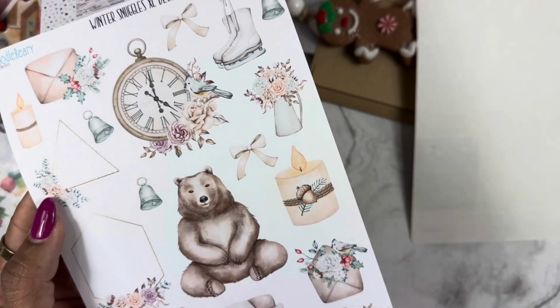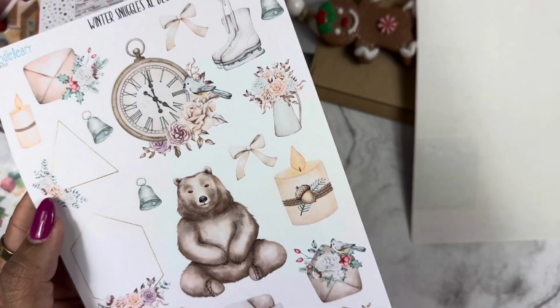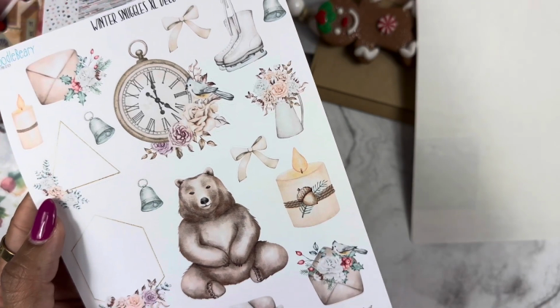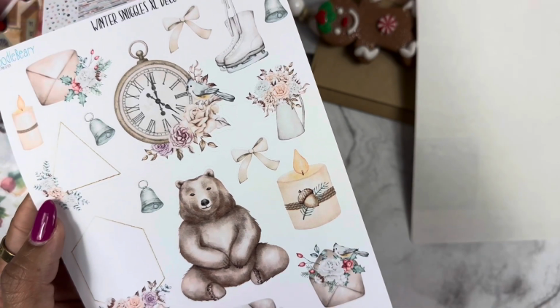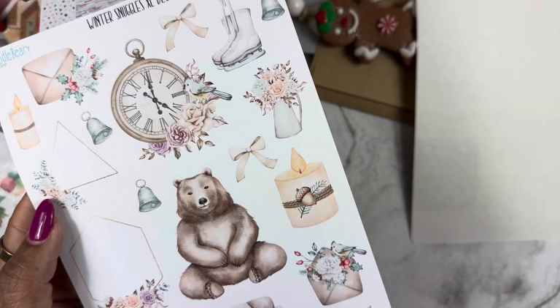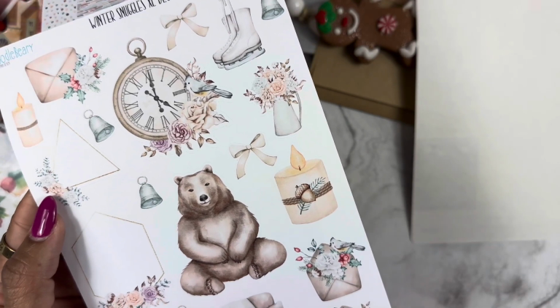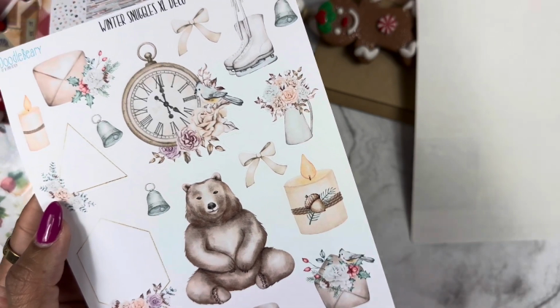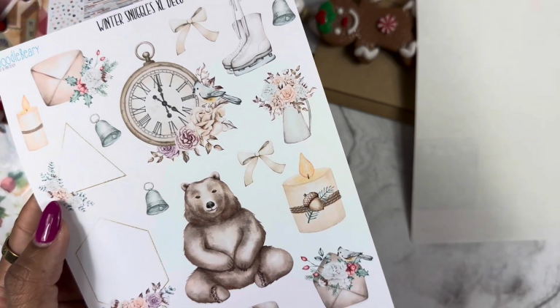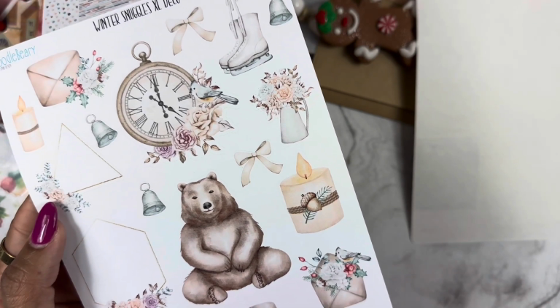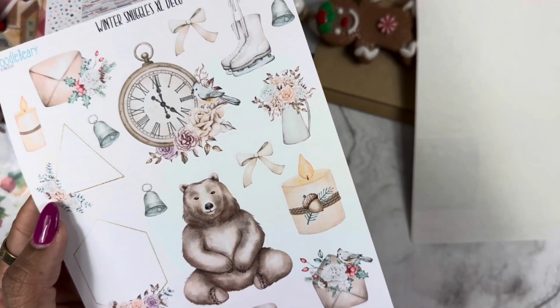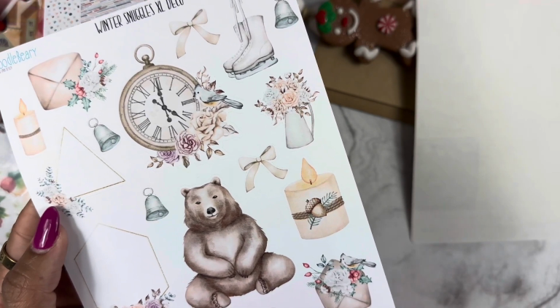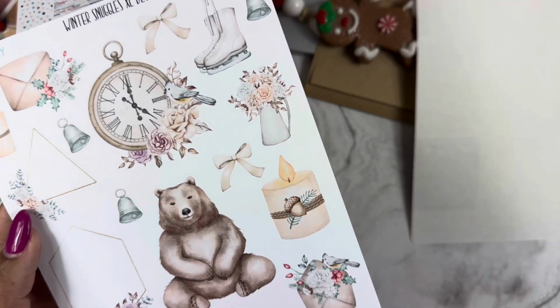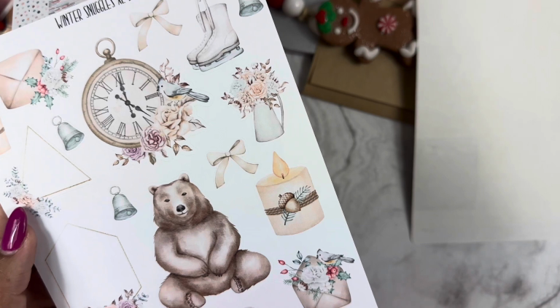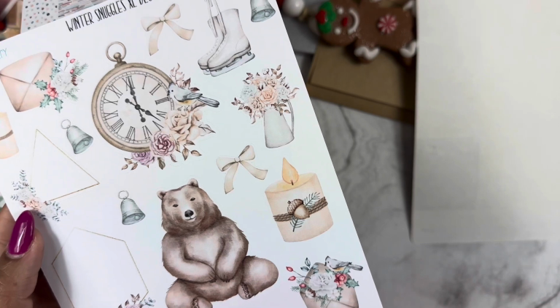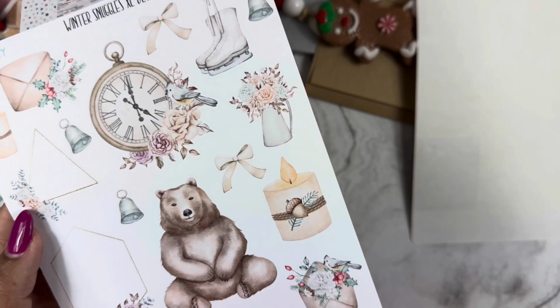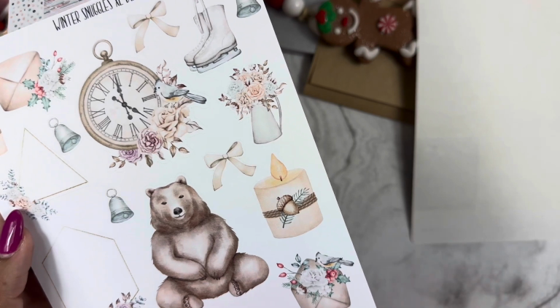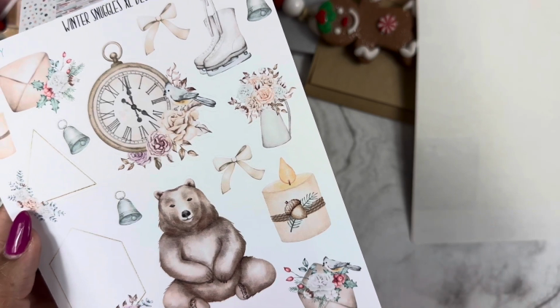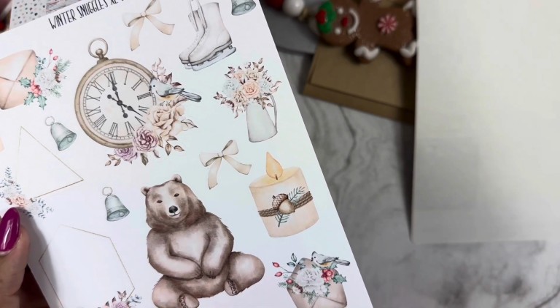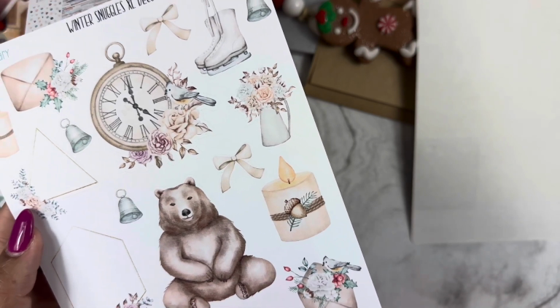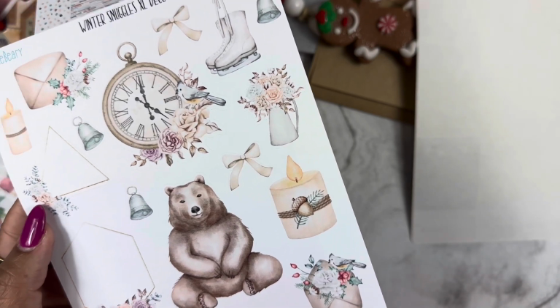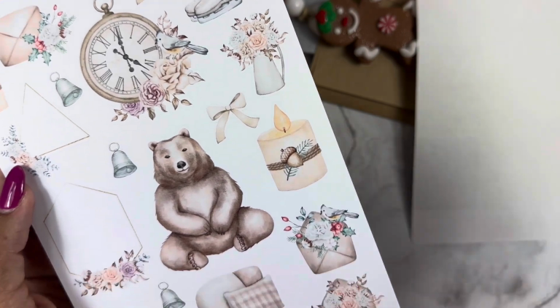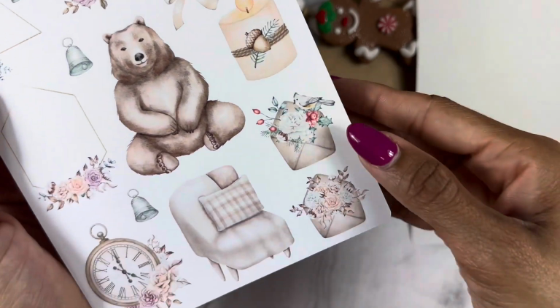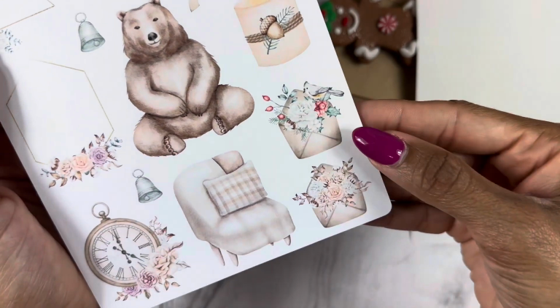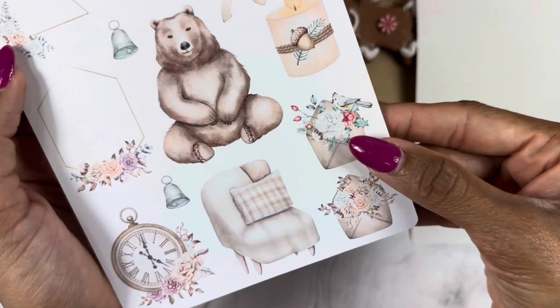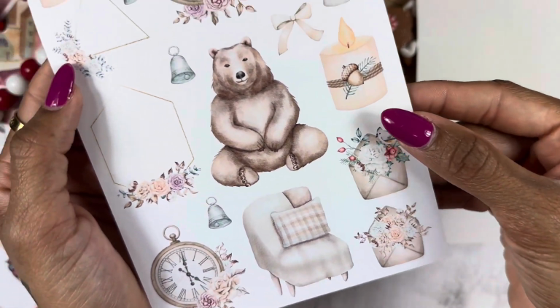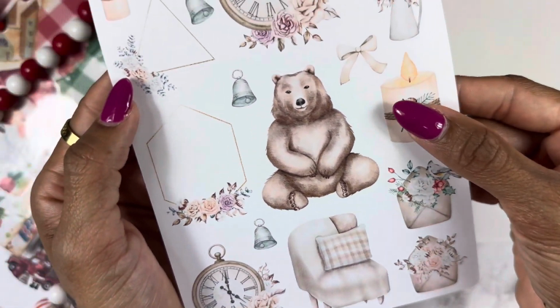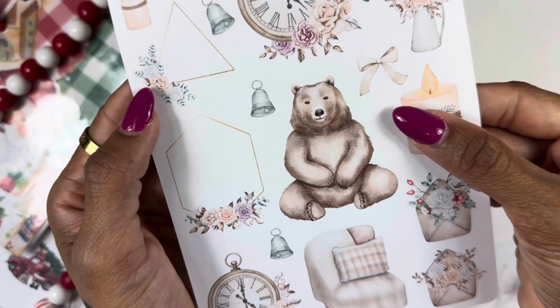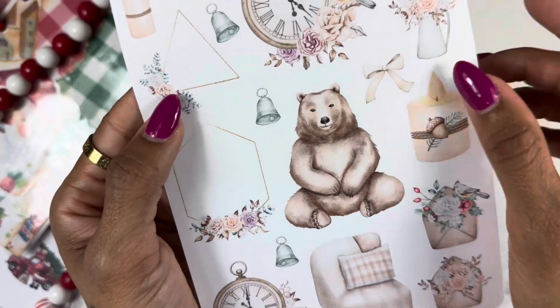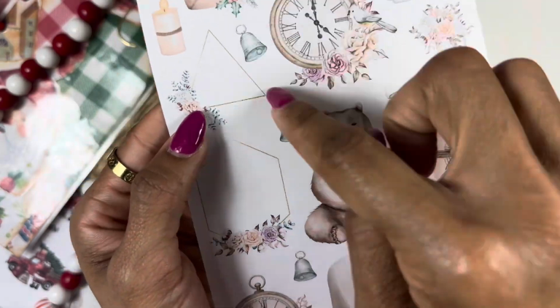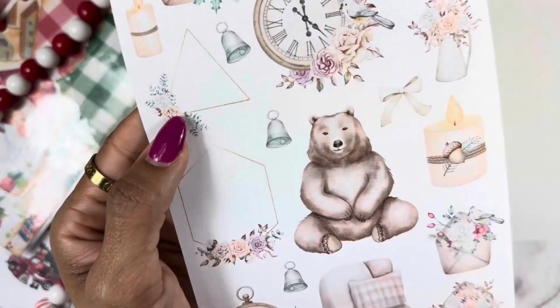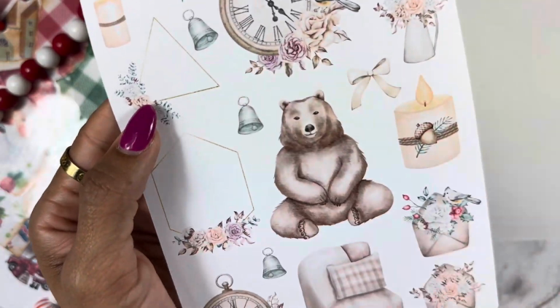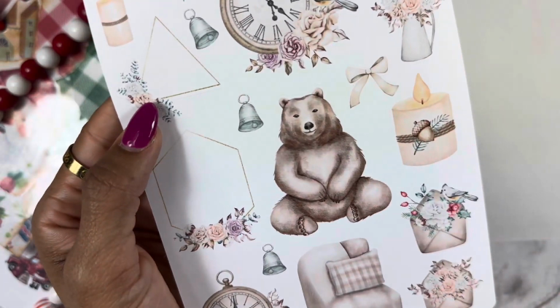I love to place the extra large deco stickers in my journals, just in little corners and things like that. And then we have the clock sticker — I just love the clock.